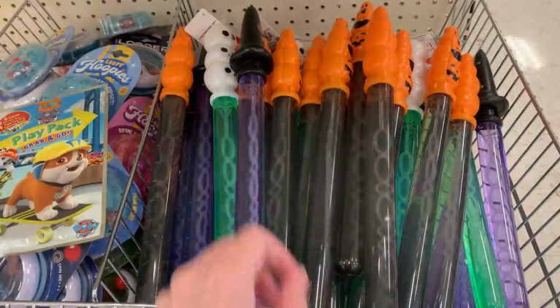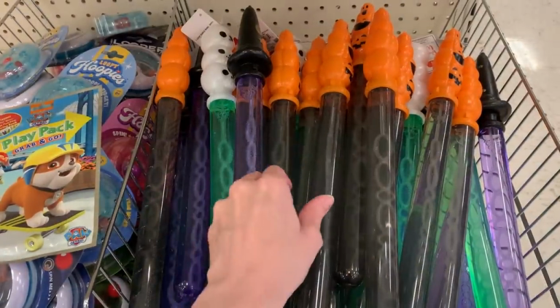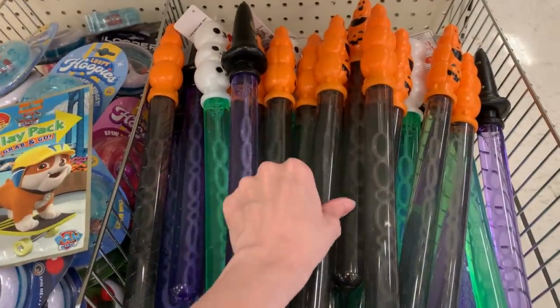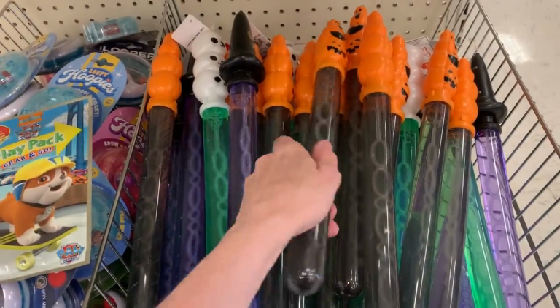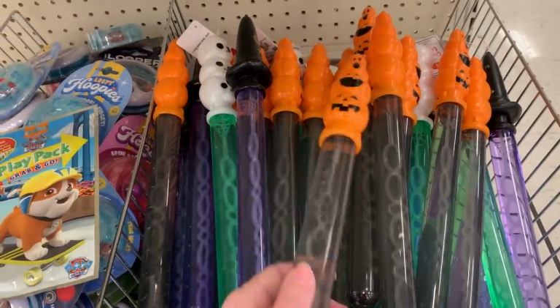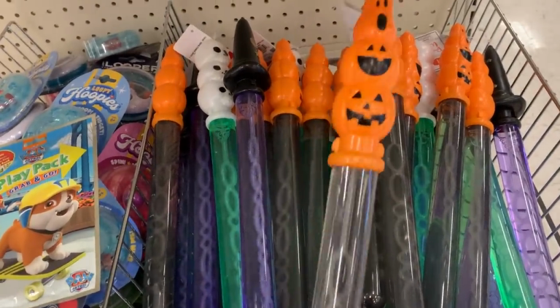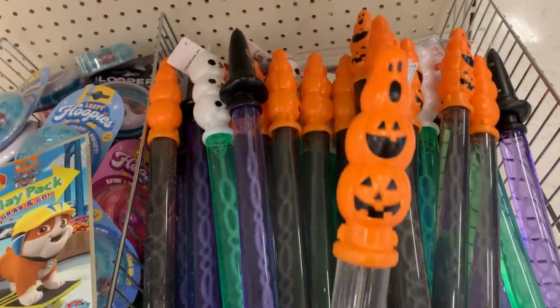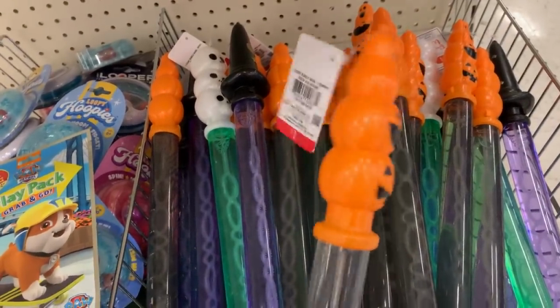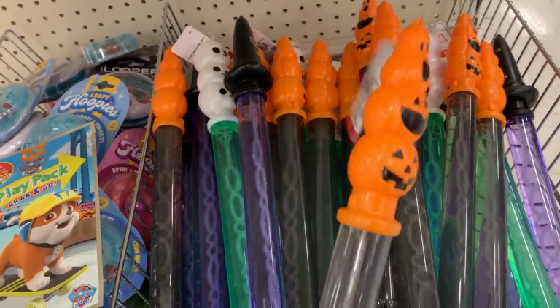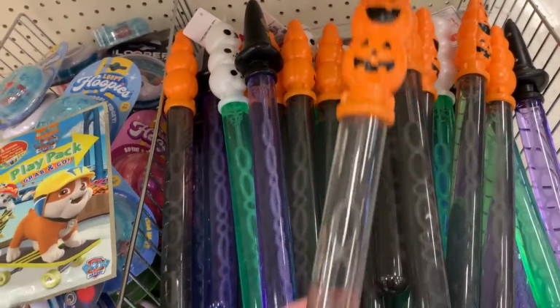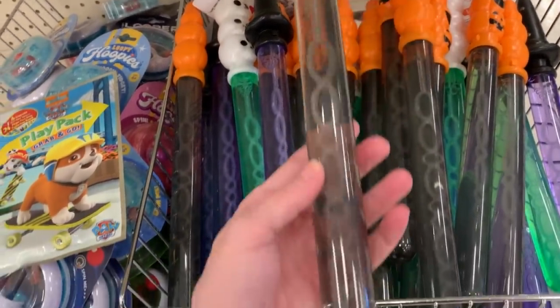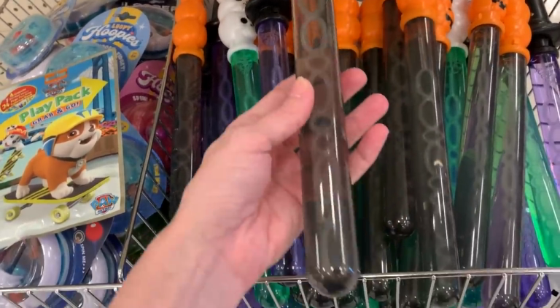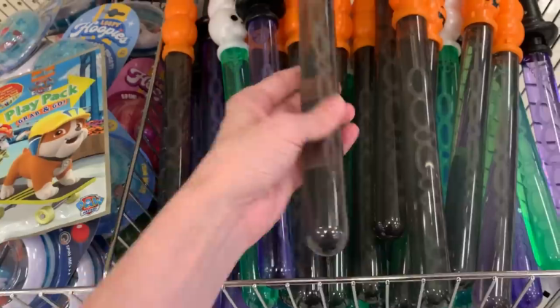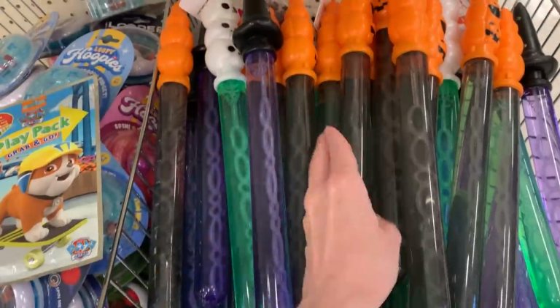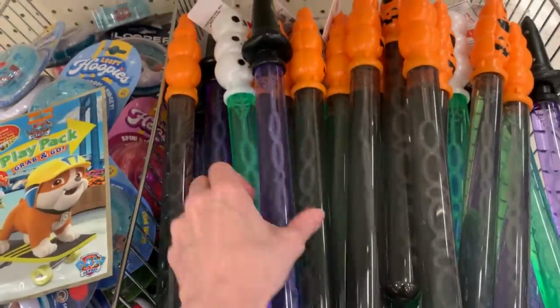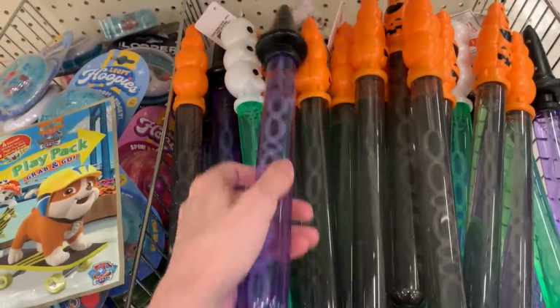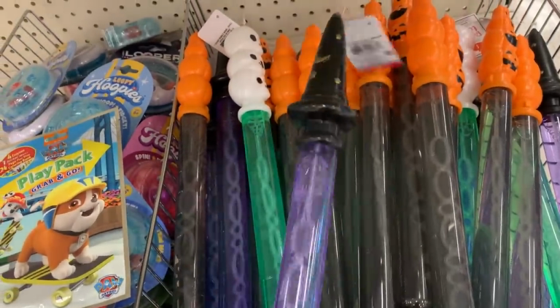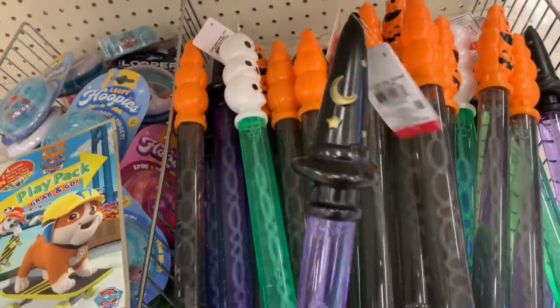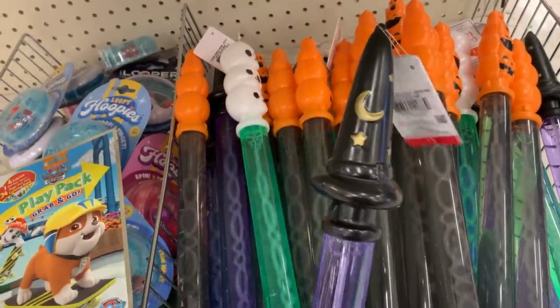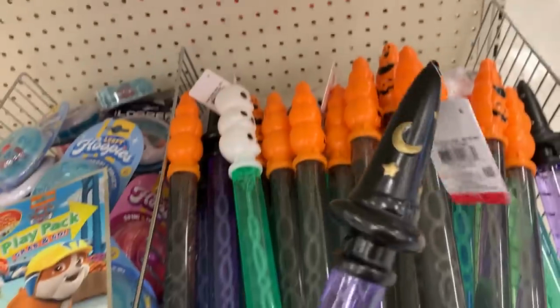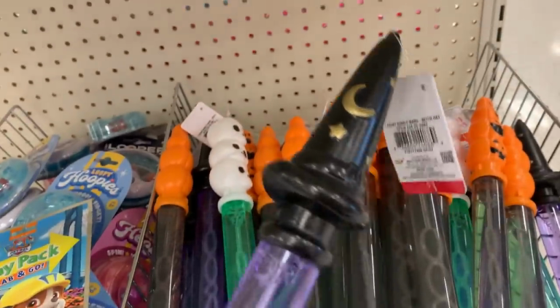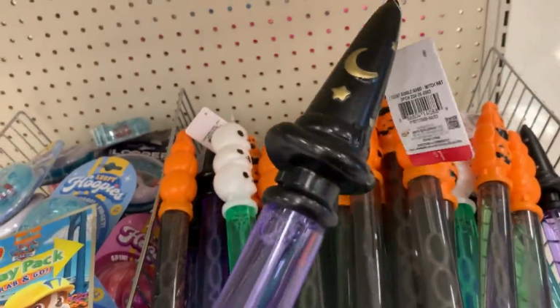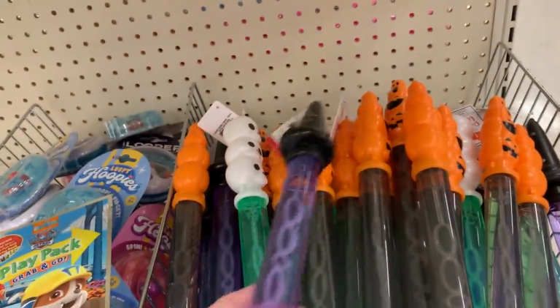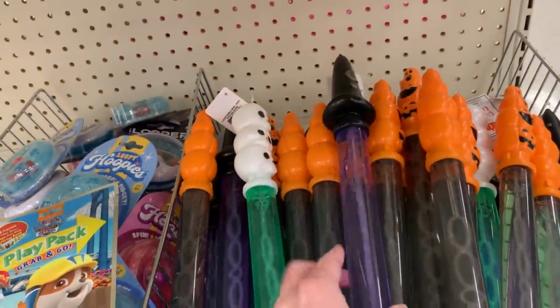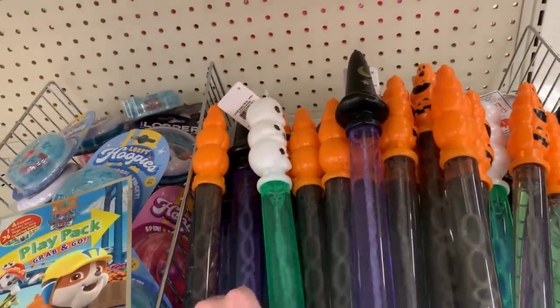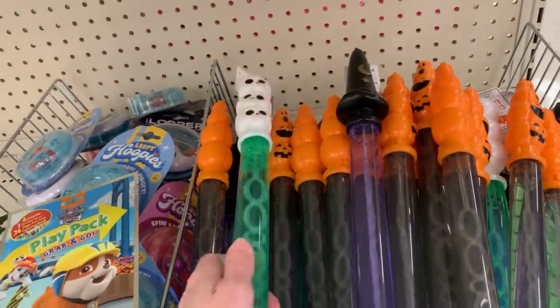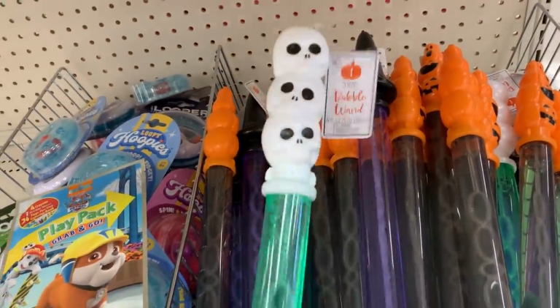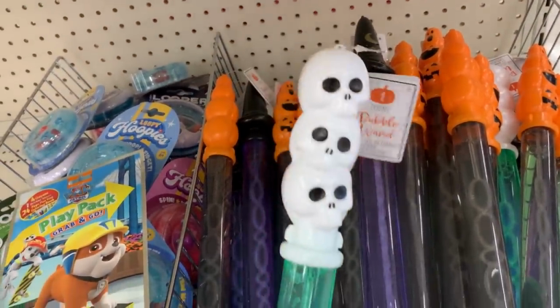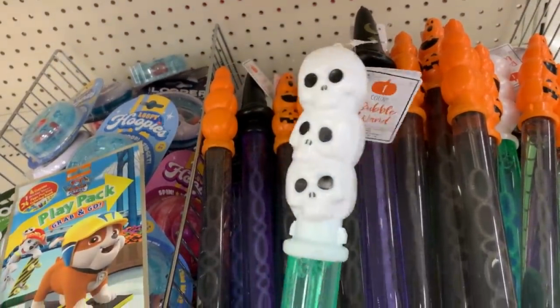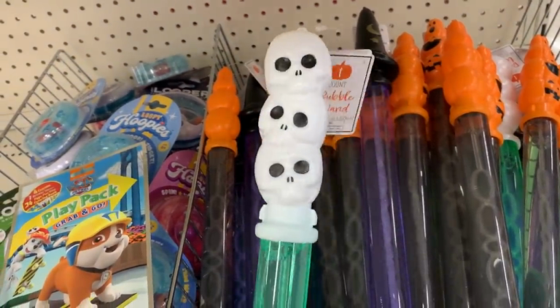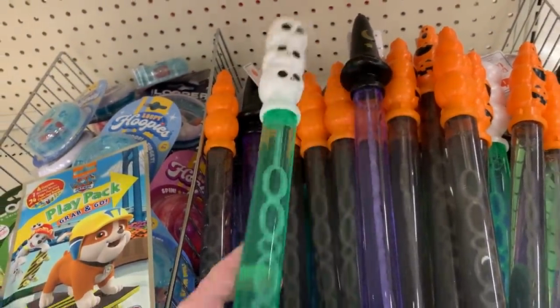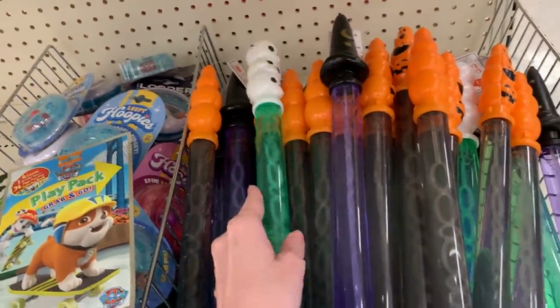I do see a few Halloween themed things for kids, so I figured I'd include these. These items here are huge bubble wands with bubble solution. They come in three different styles: pumpkins, skulls, and a witch hat. They're a dollar each.